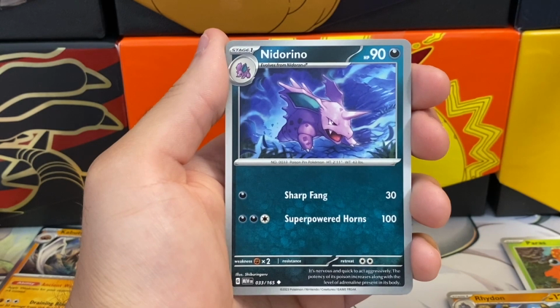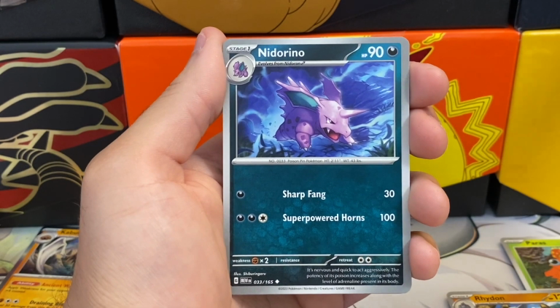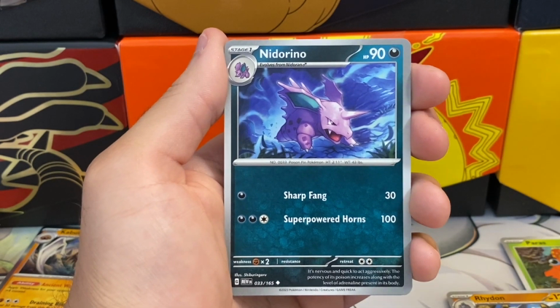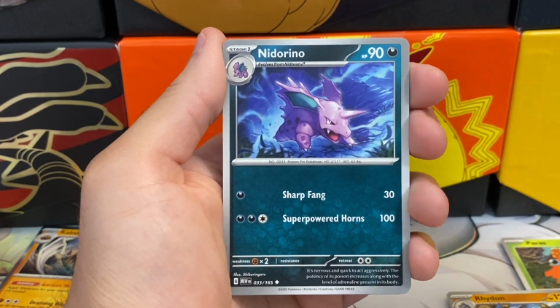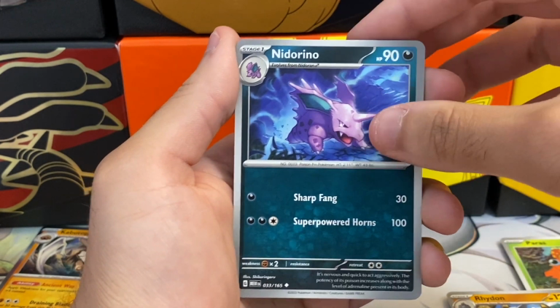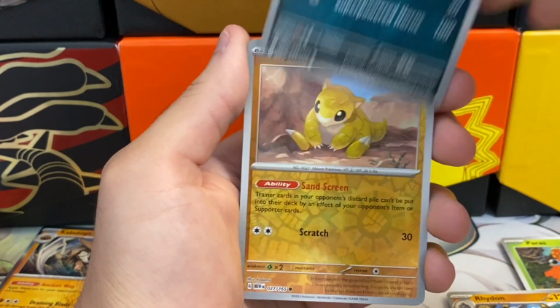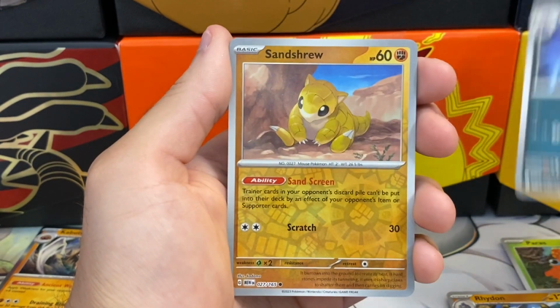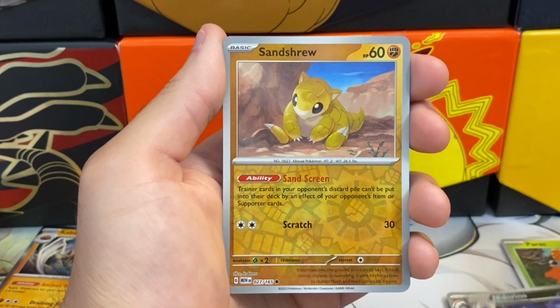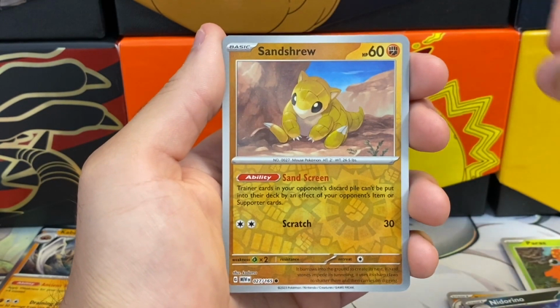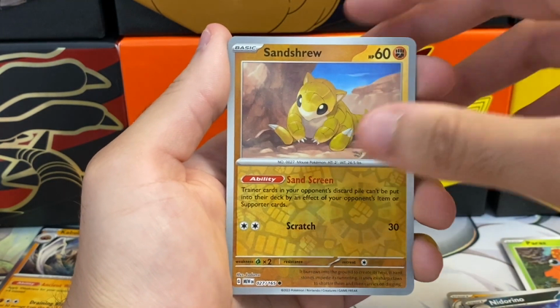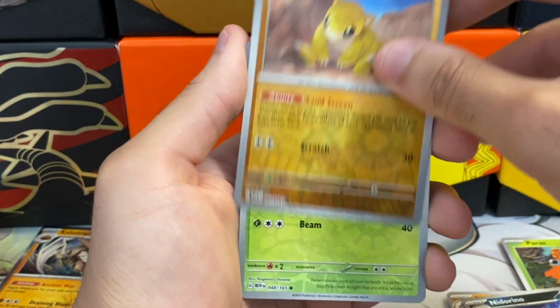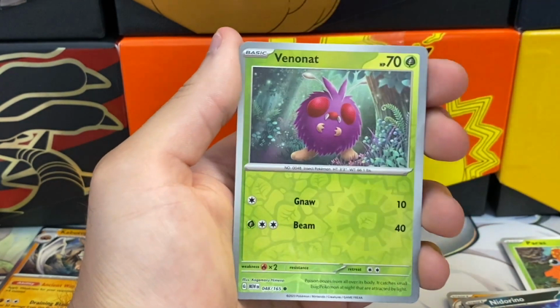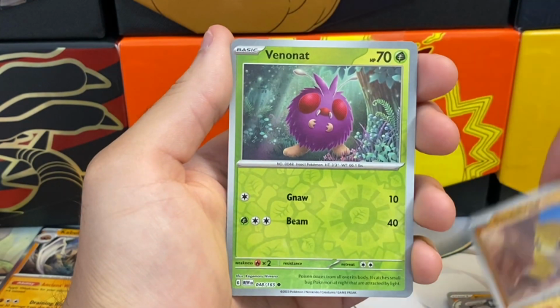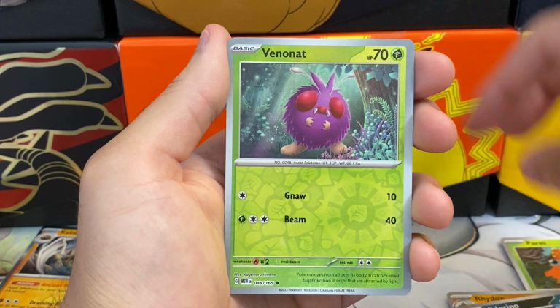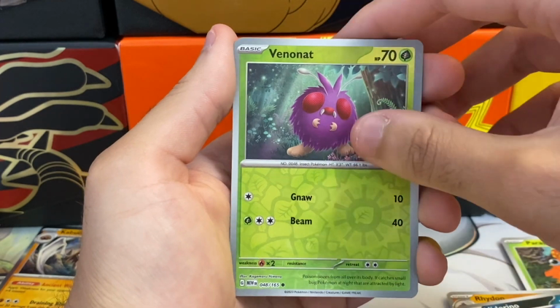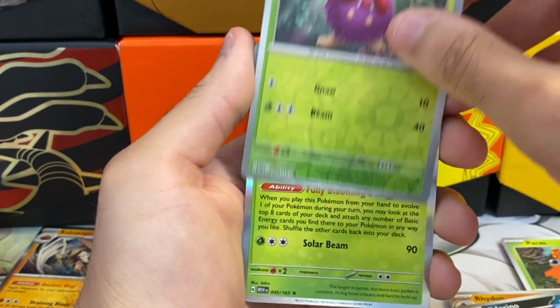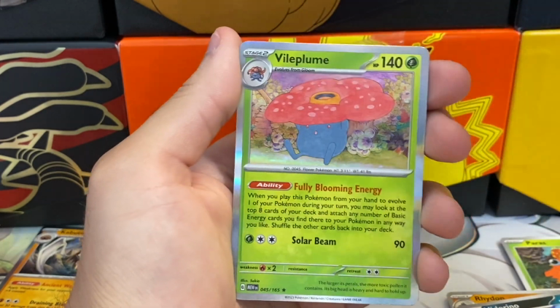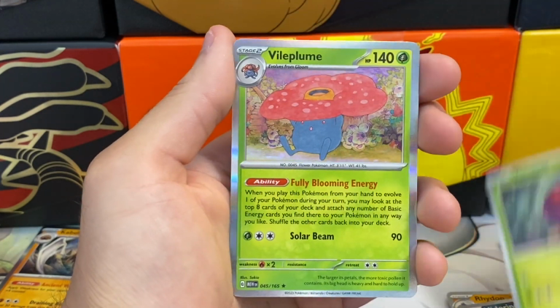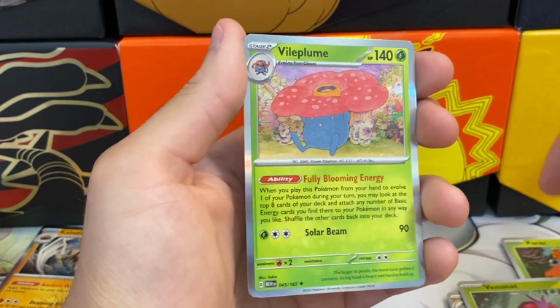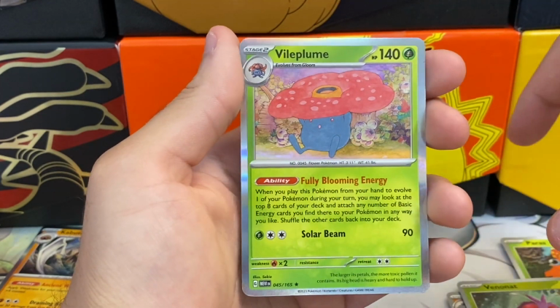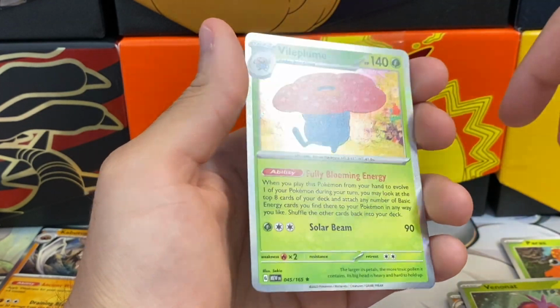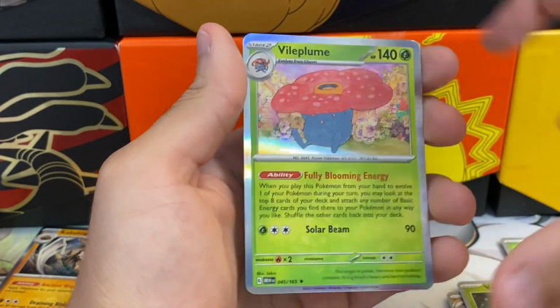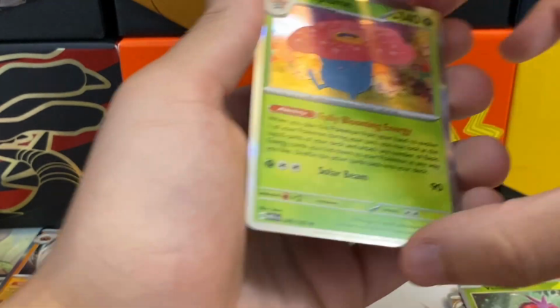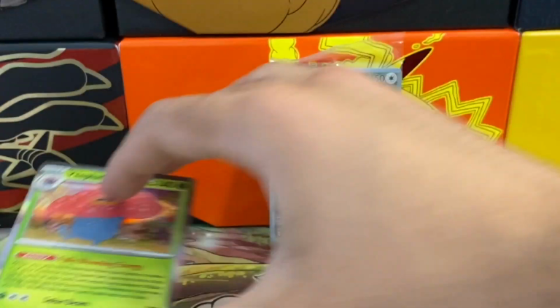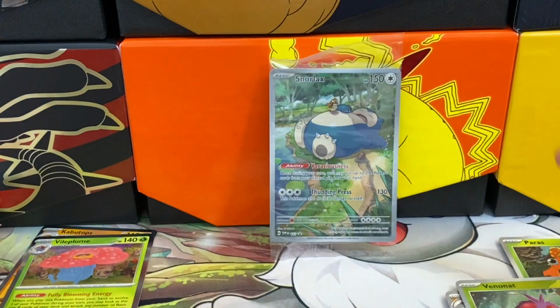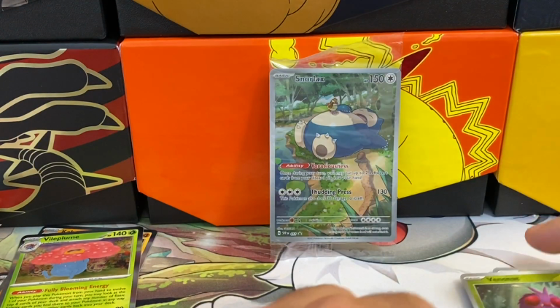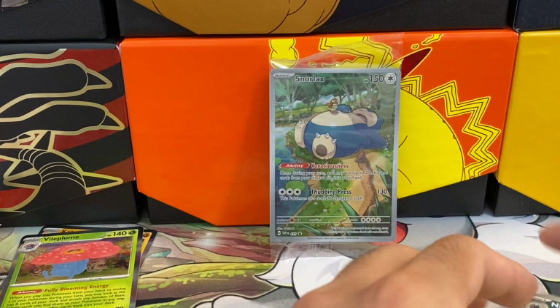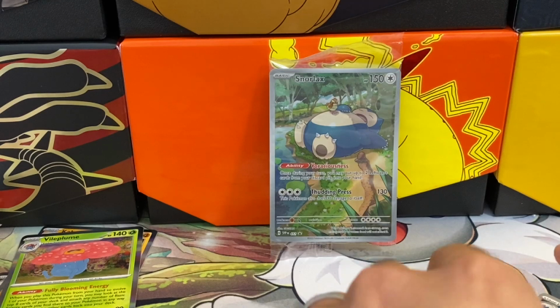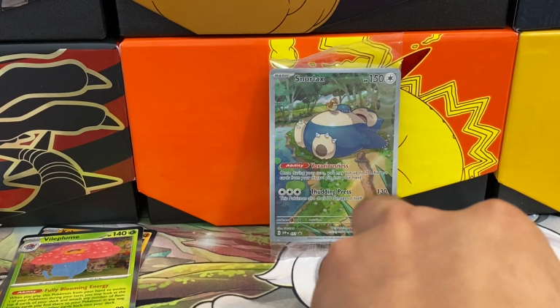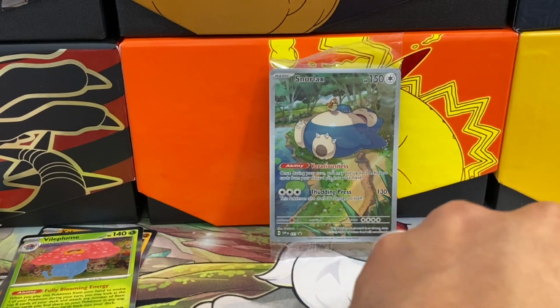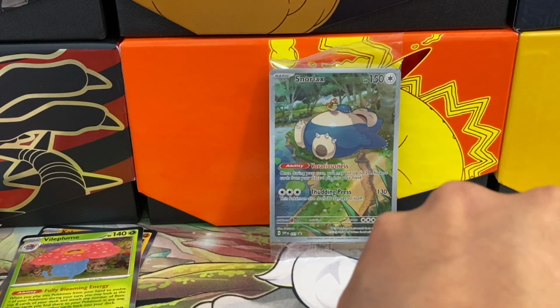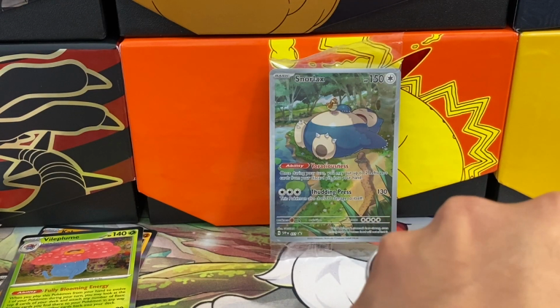Nidorino is also a dark type. We got a Sandshrew reverse, a Venonat, and then a Vileplume holo — very cool. Looks like we are guaranteed a holo — three packs and a holo in every pack pretty much confirms it.